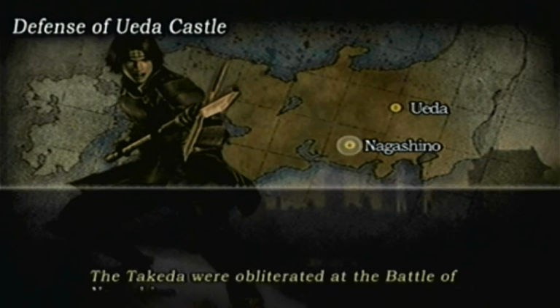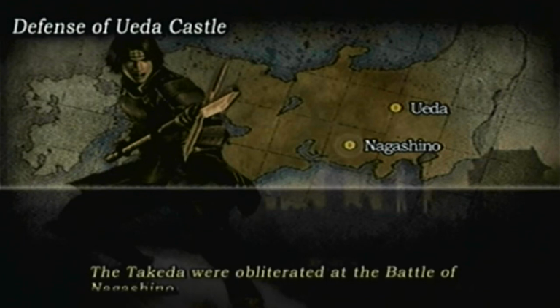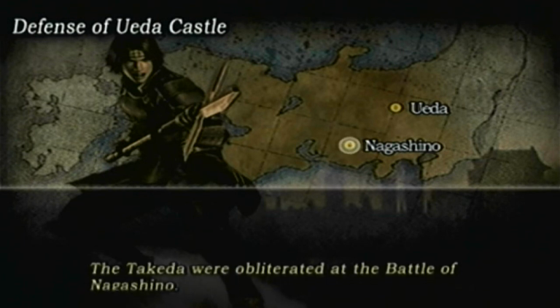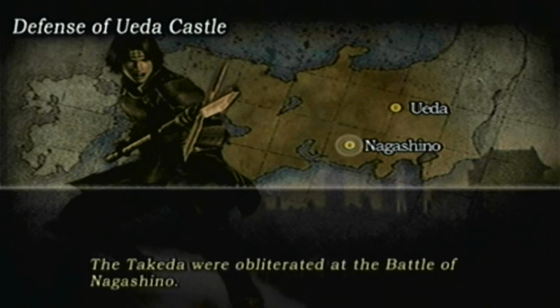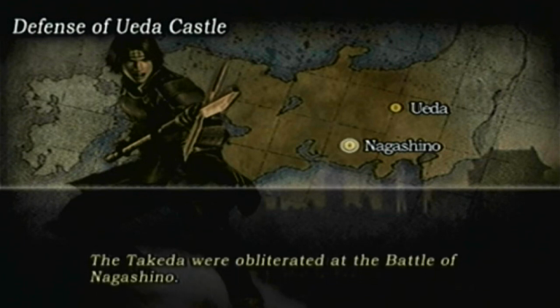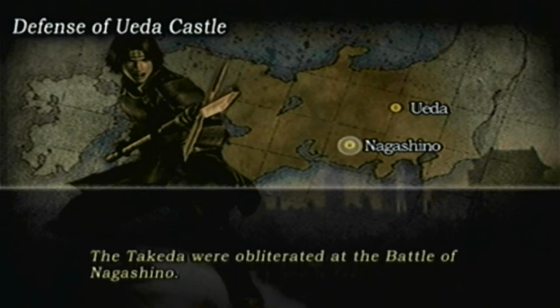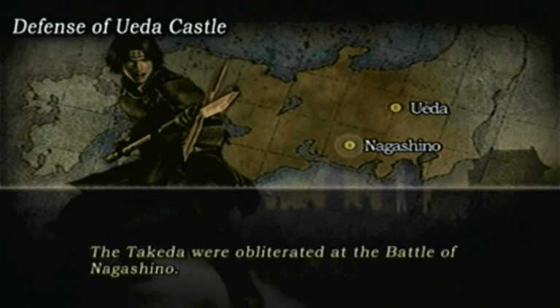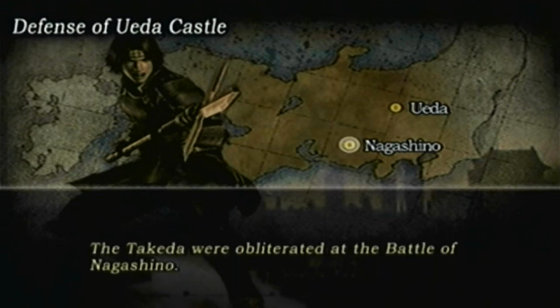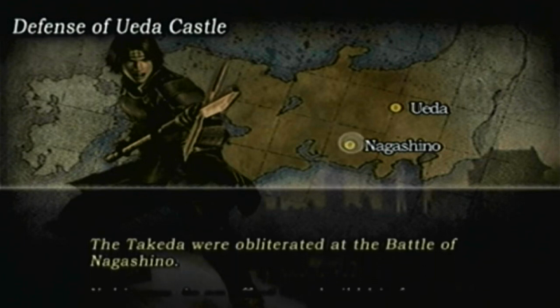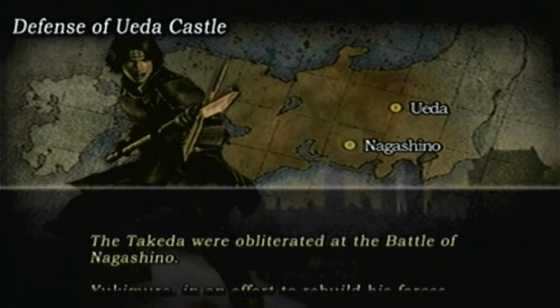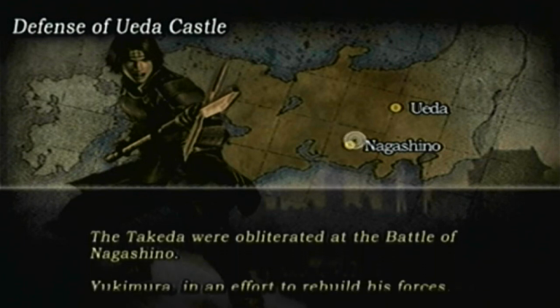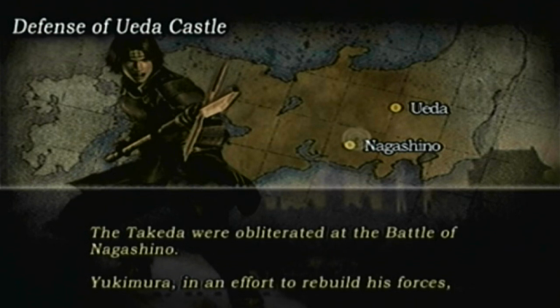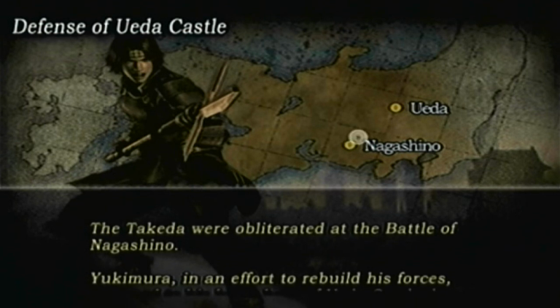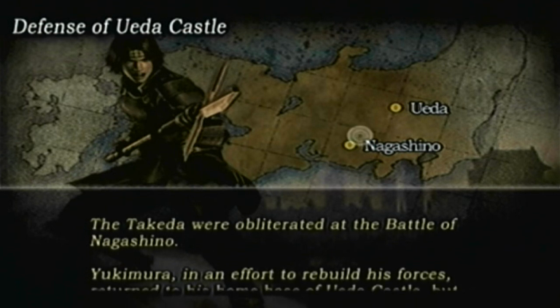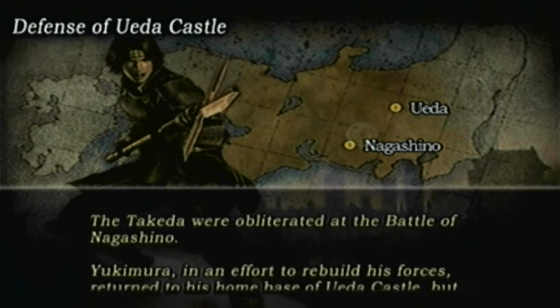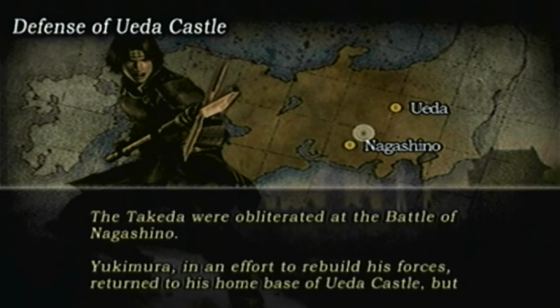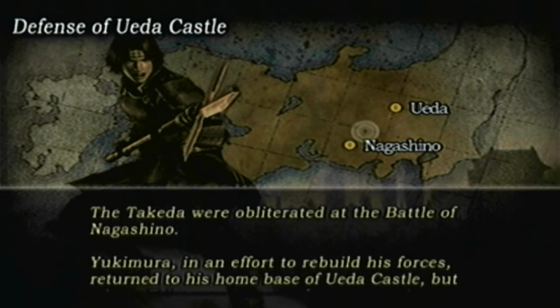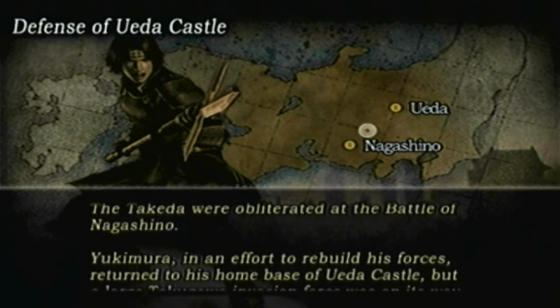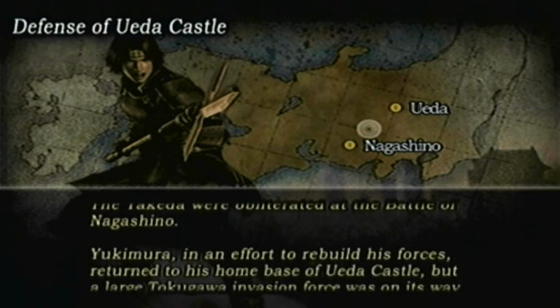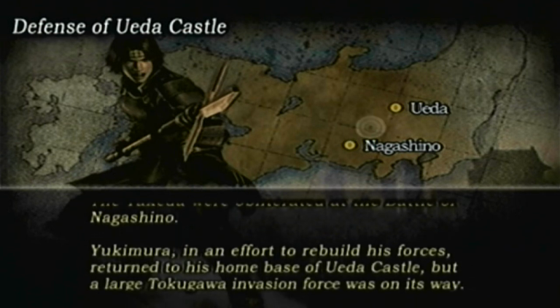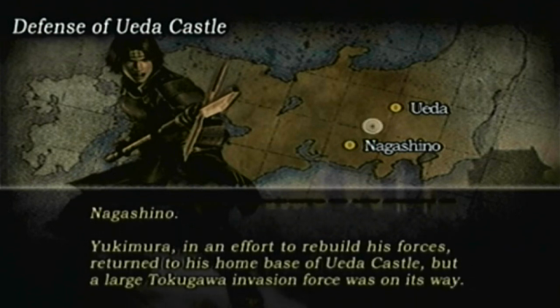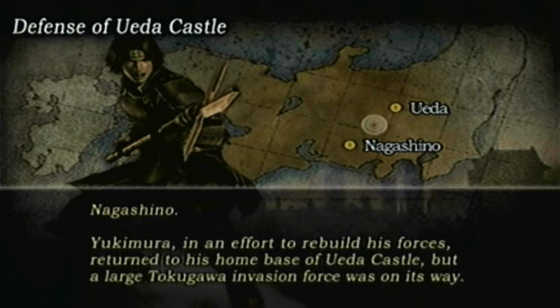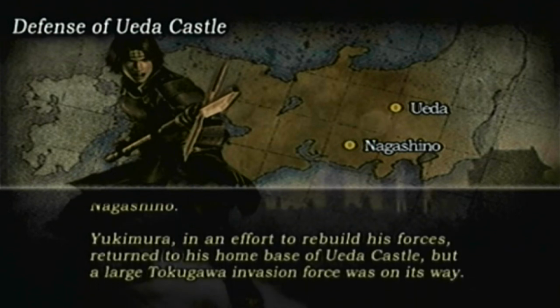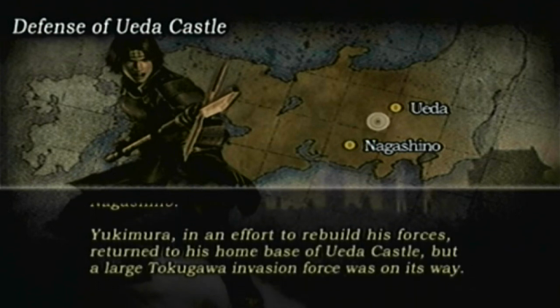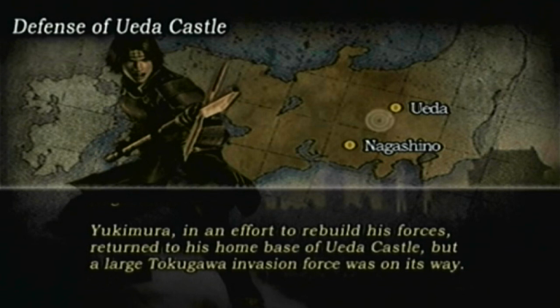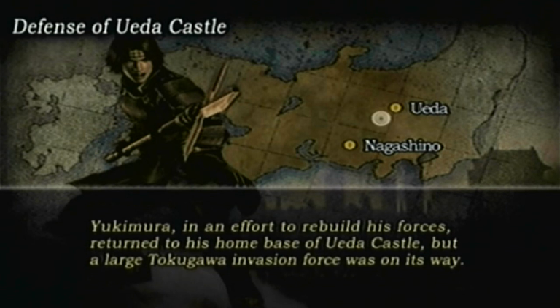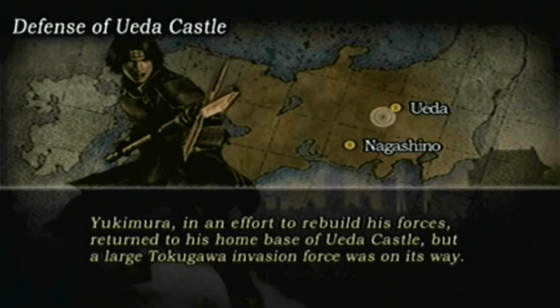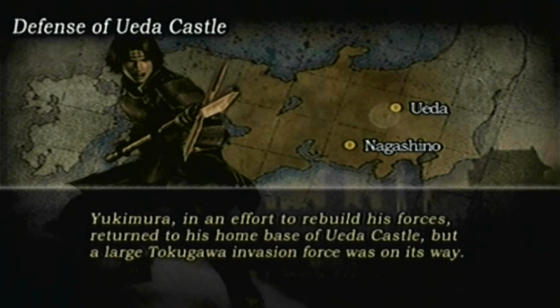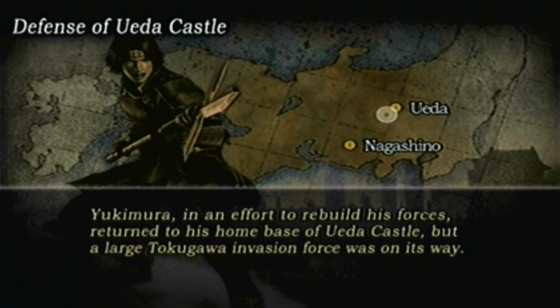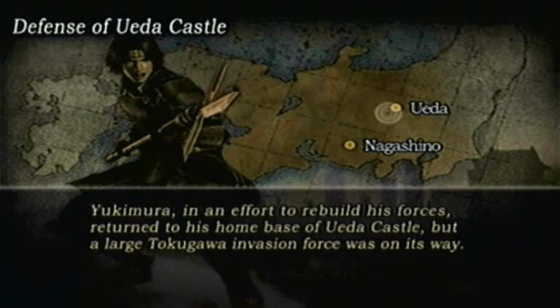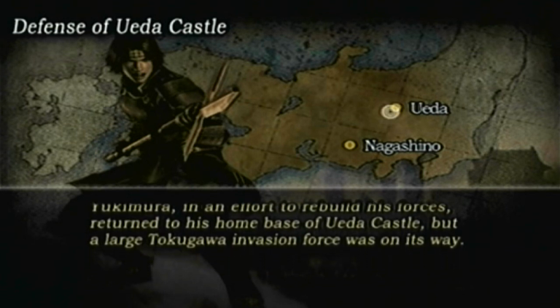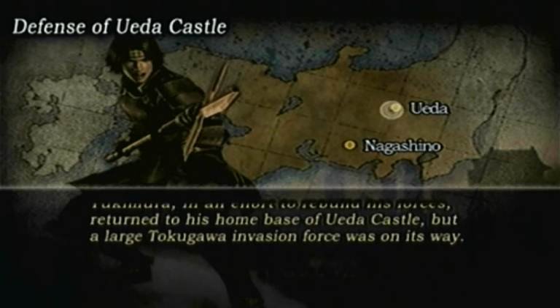The Takeda War obliterated the Battle of Nagashino. Yukimura, in an effort to rebuild his forces, returned to his home base over the castle, but a large Tokugawa invasion force was on its way.